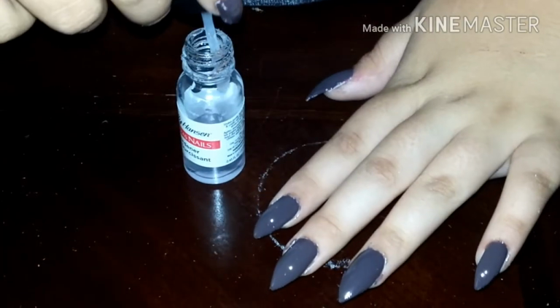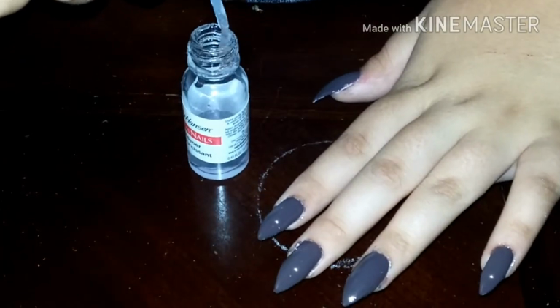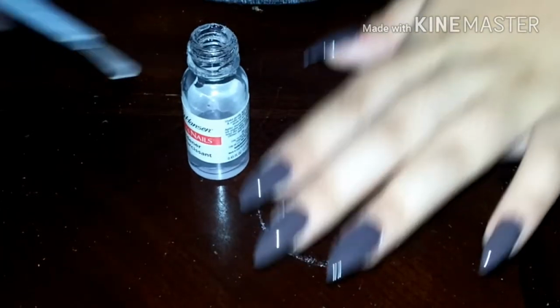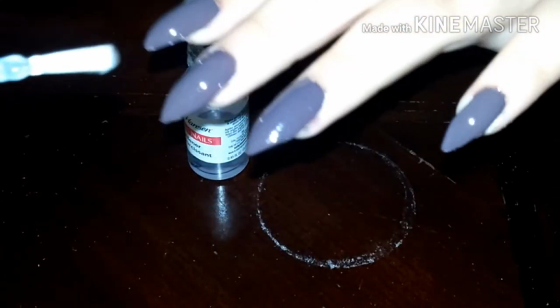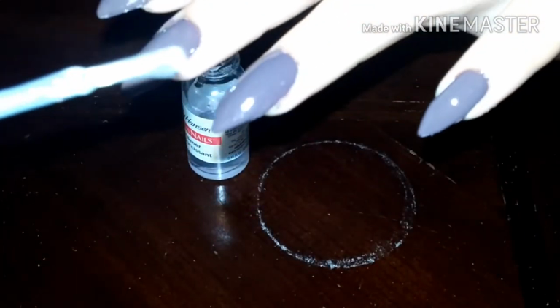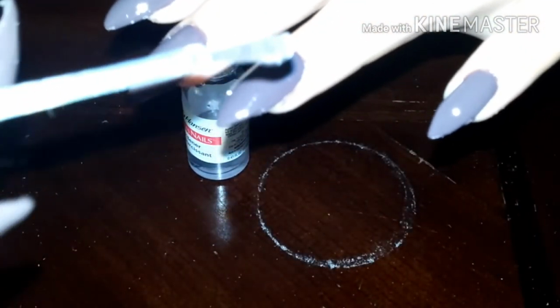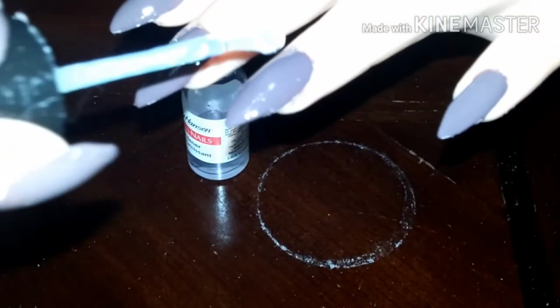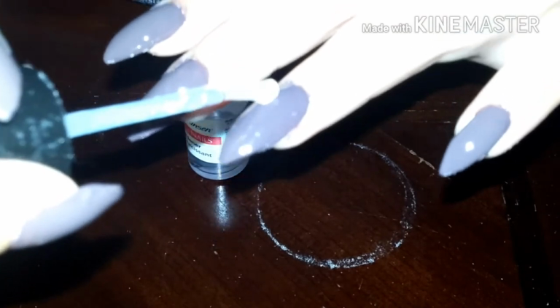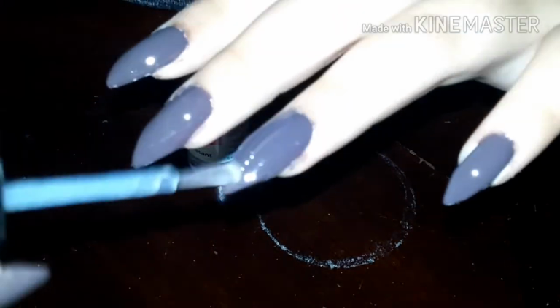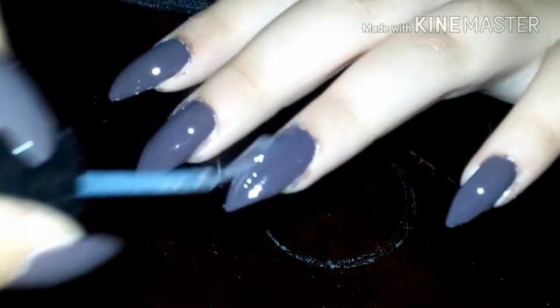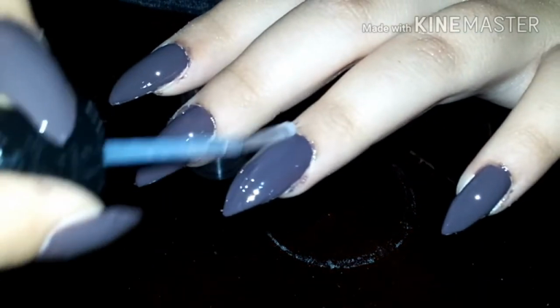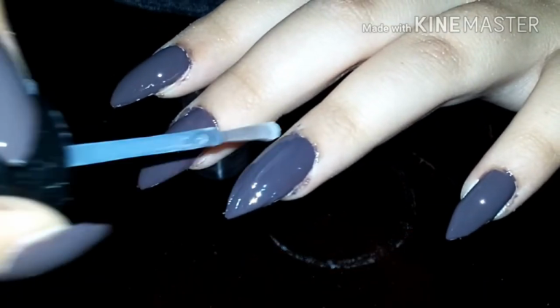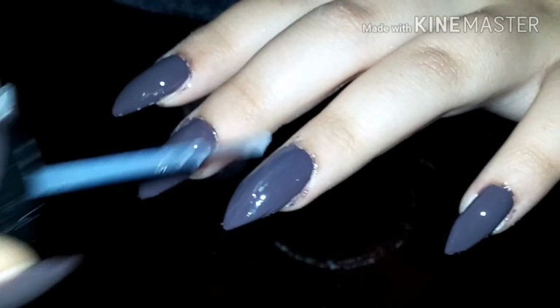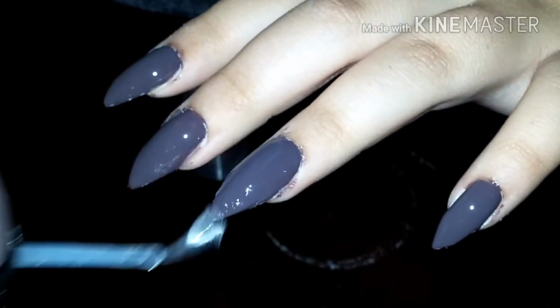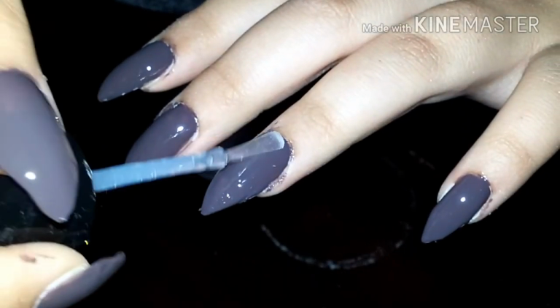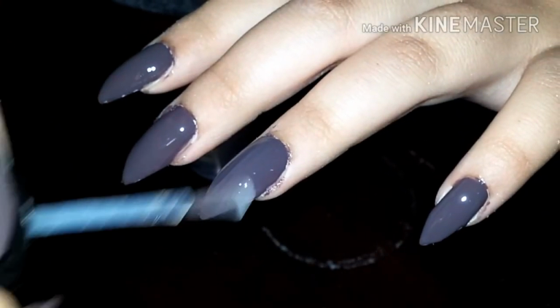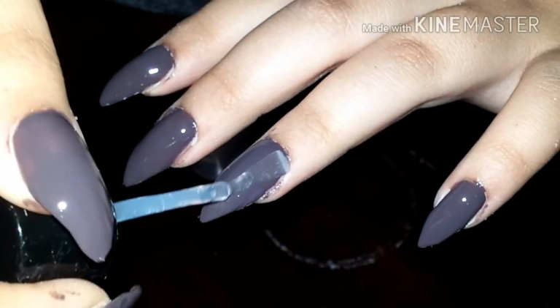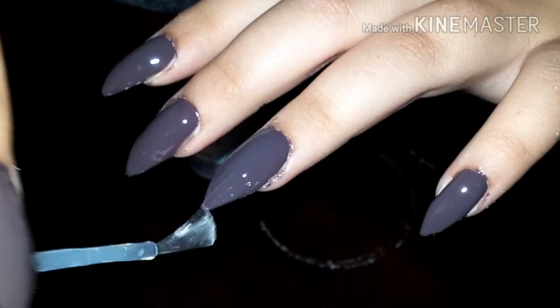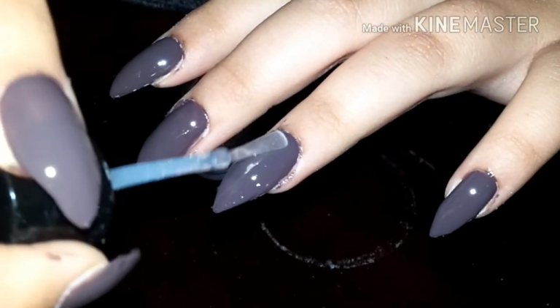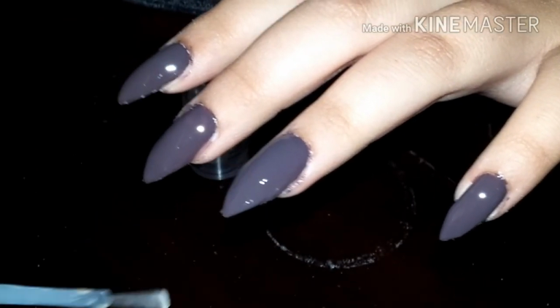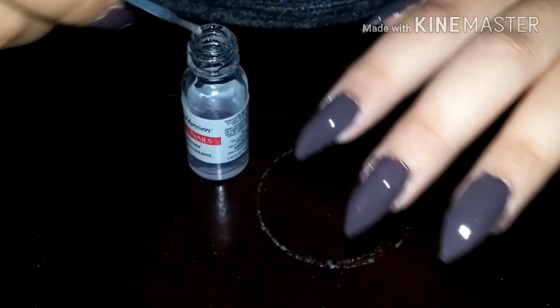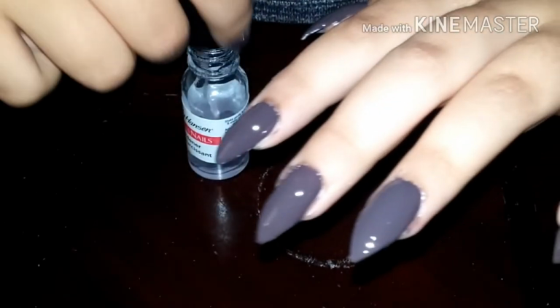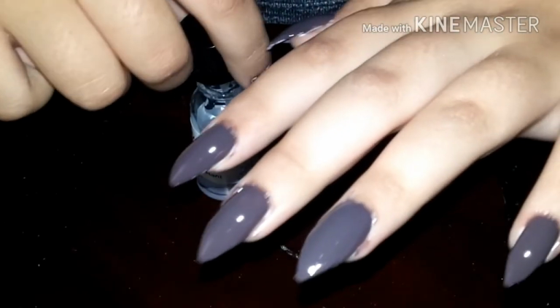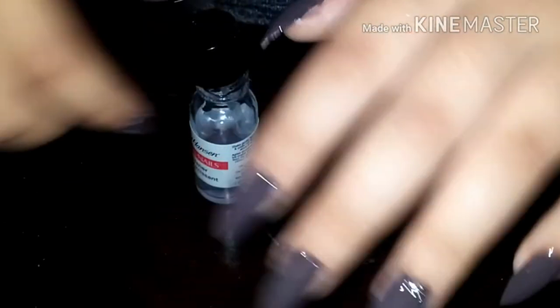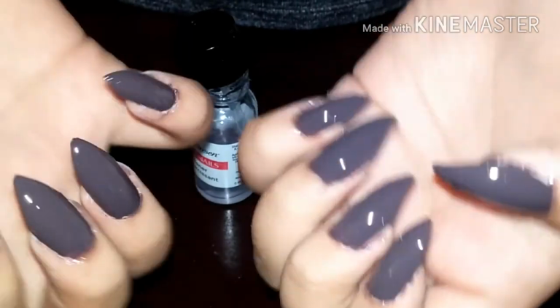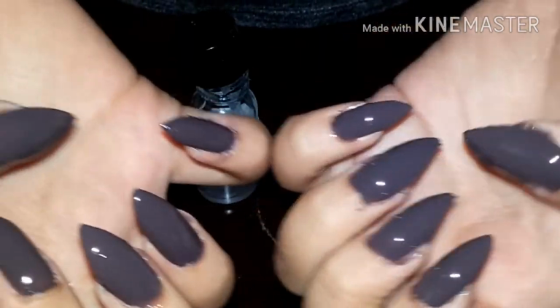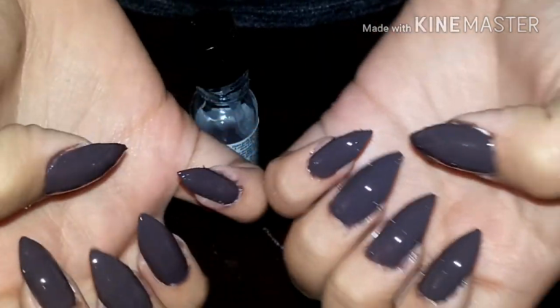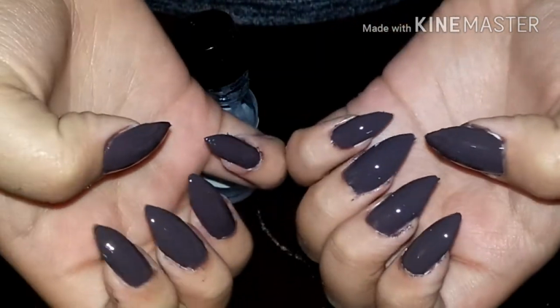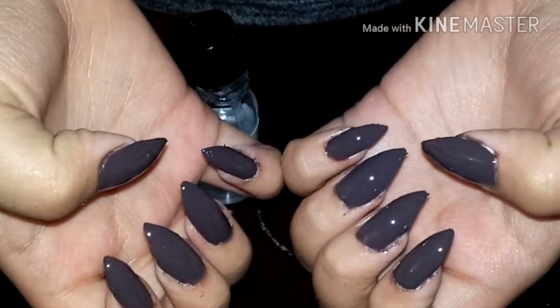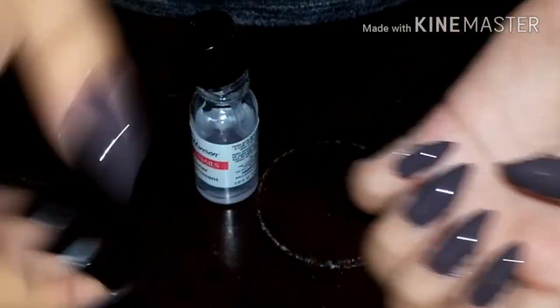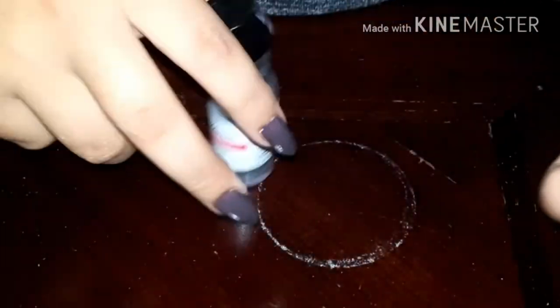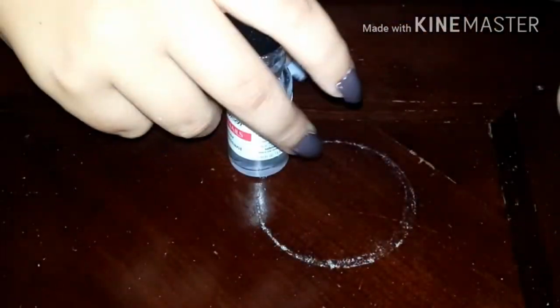After the nail polish is dry, we're just going to put a top coat on it, and that's basically the finished product.